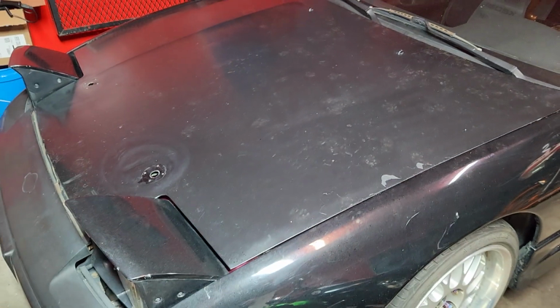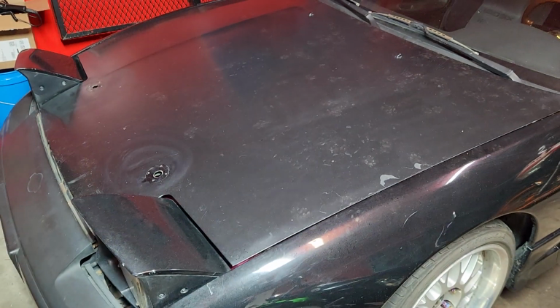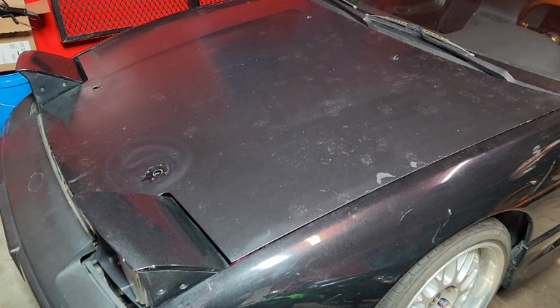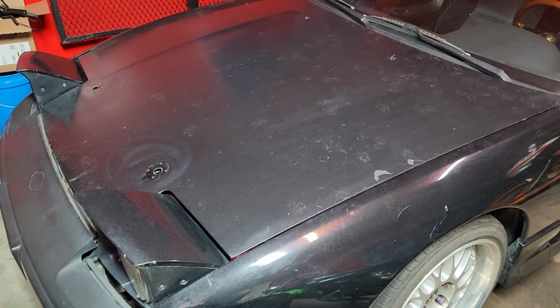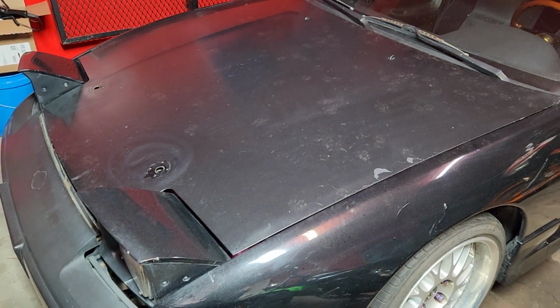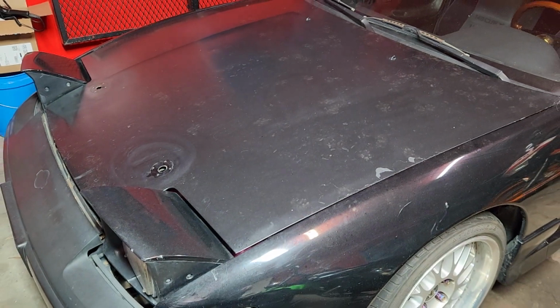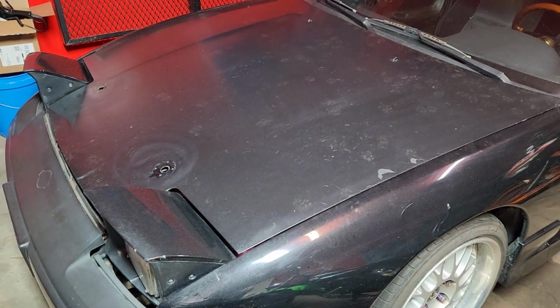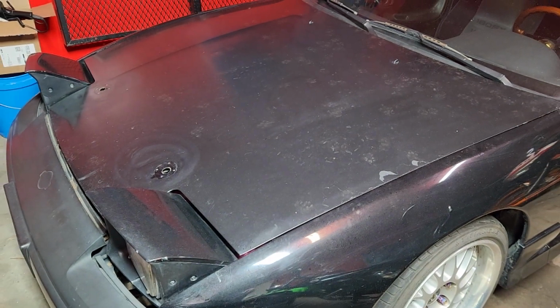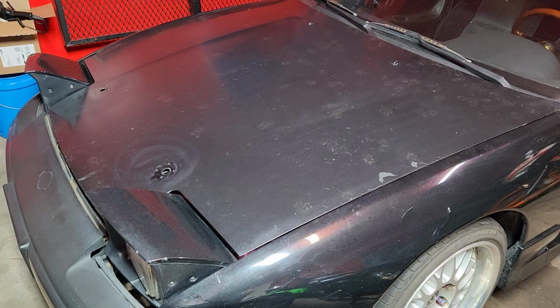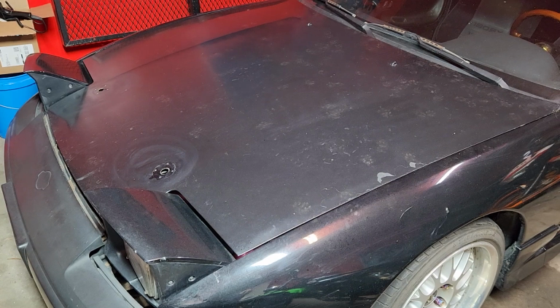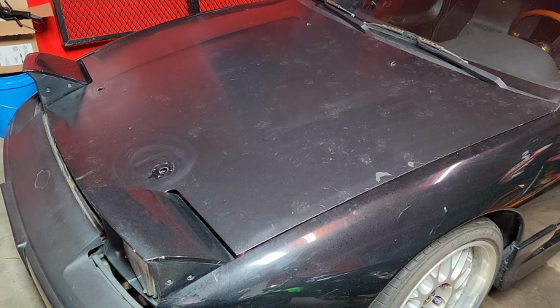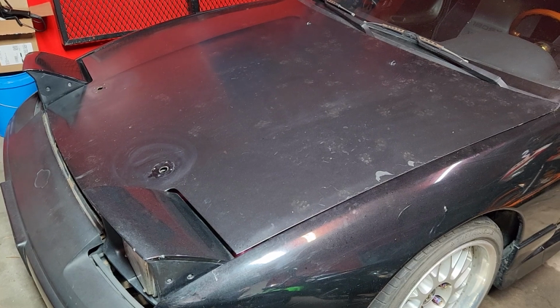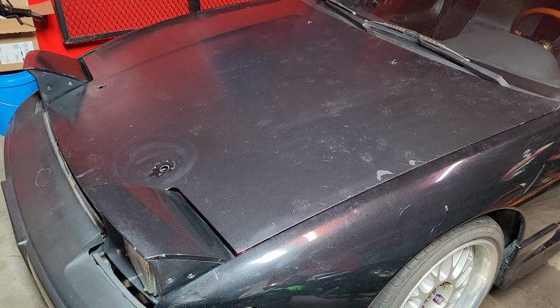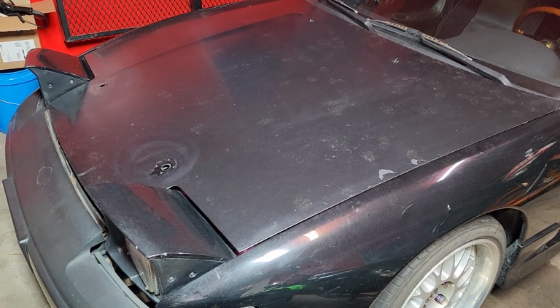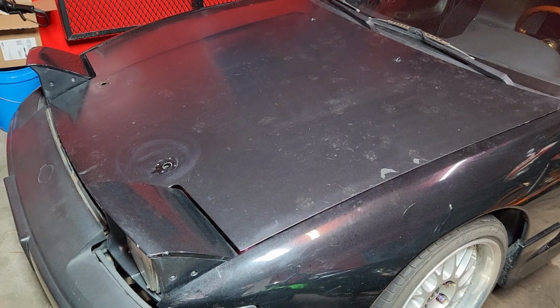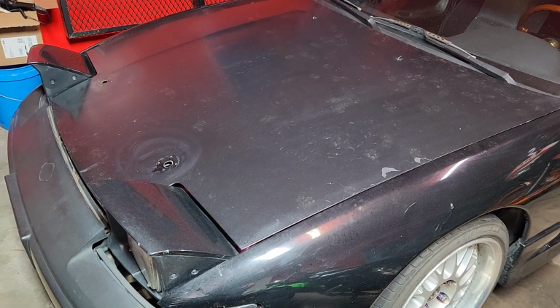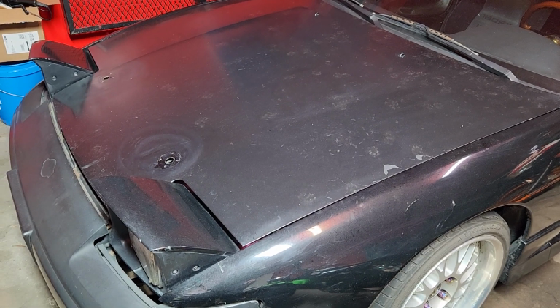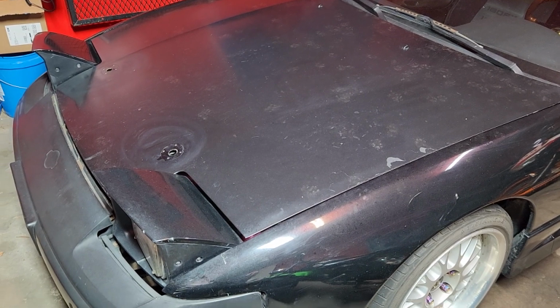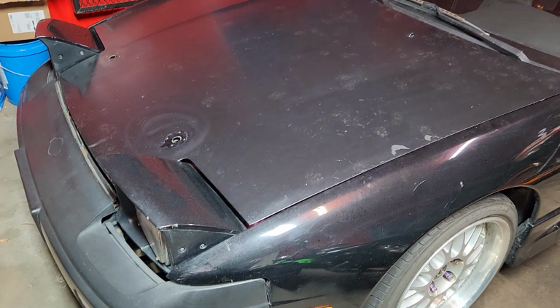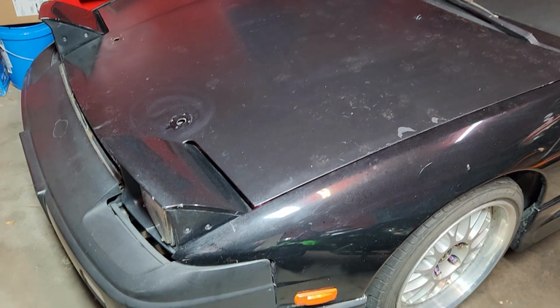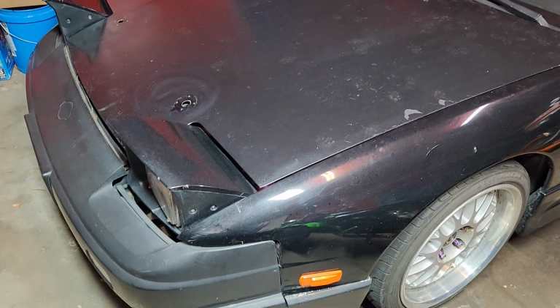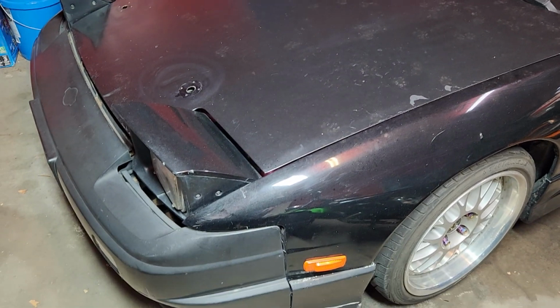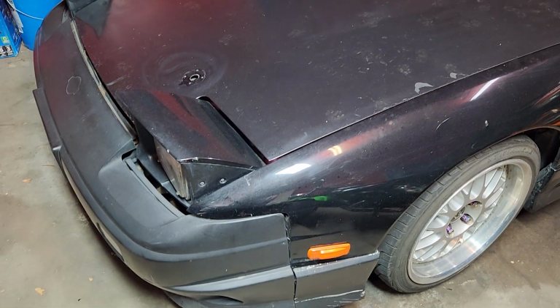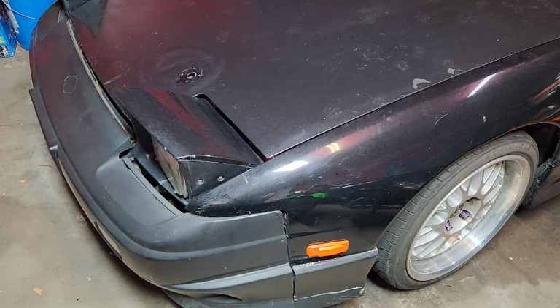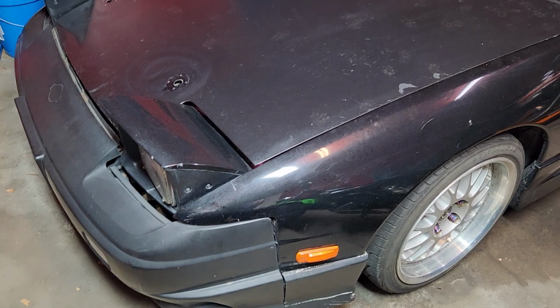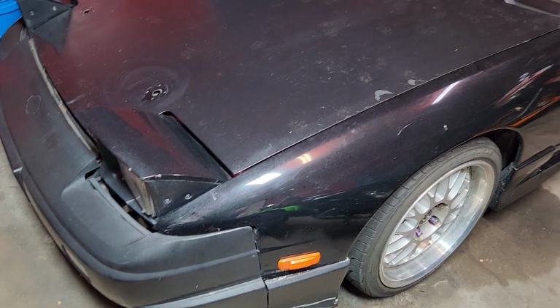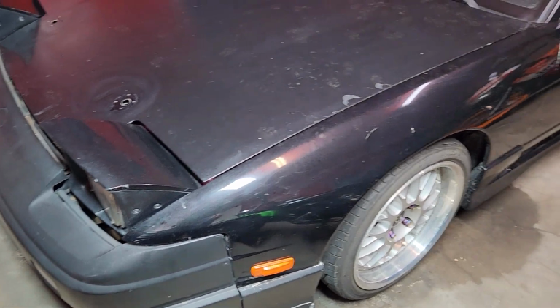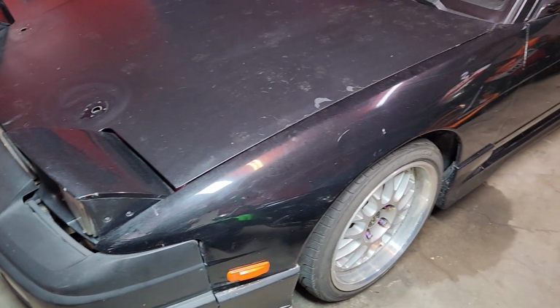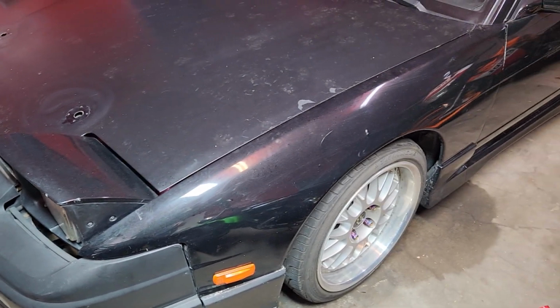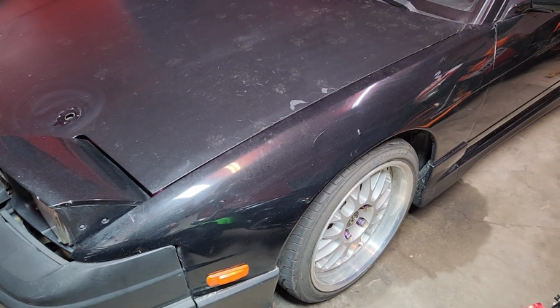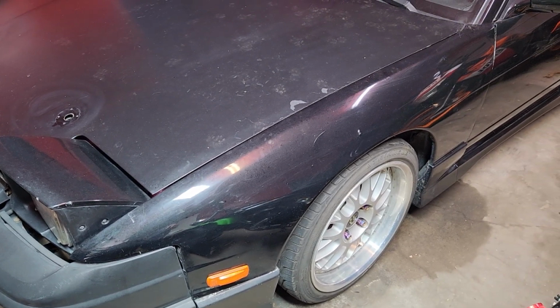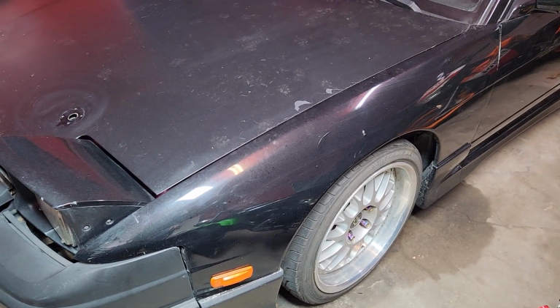So I have a working hood now — no more hood pins — but as you can see, this front end has seen better days.